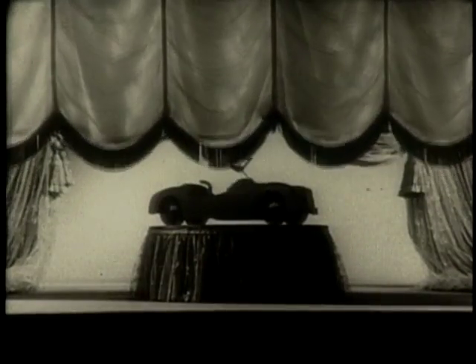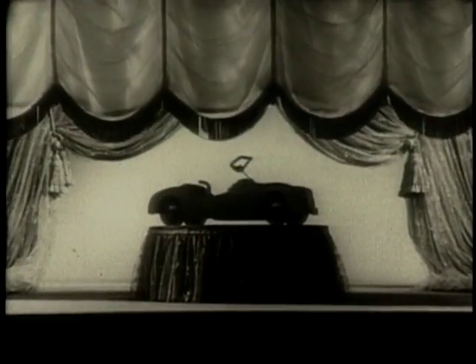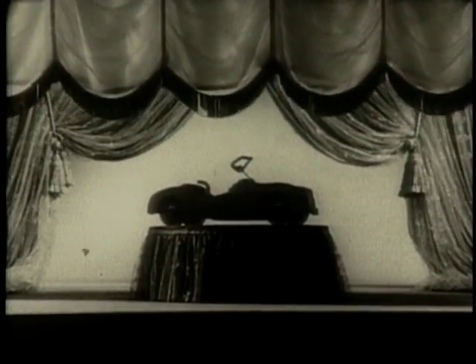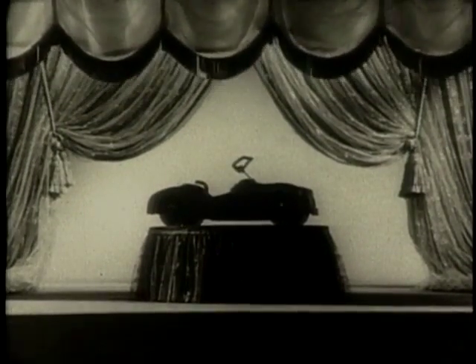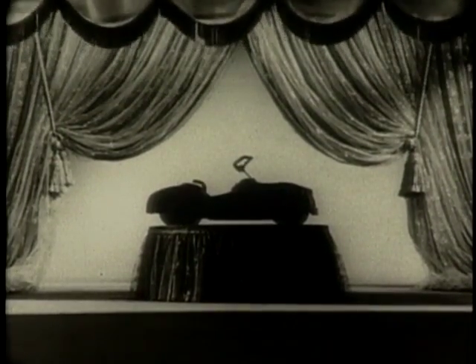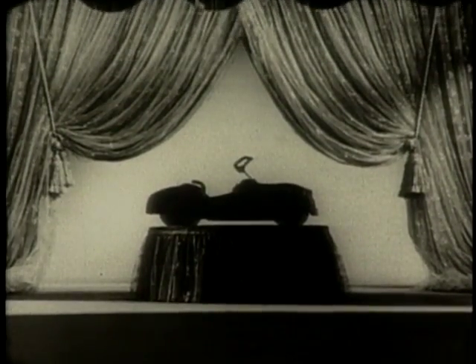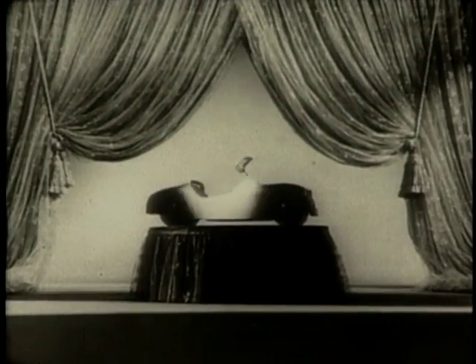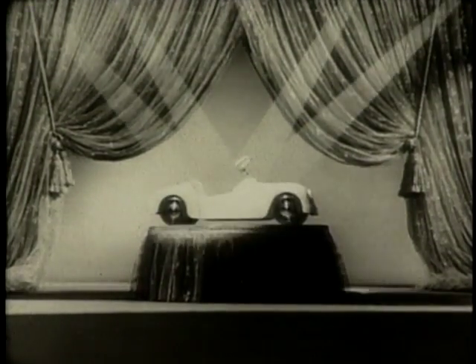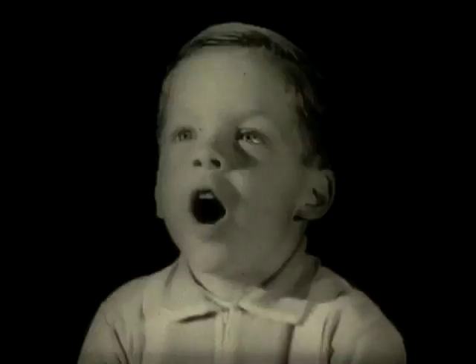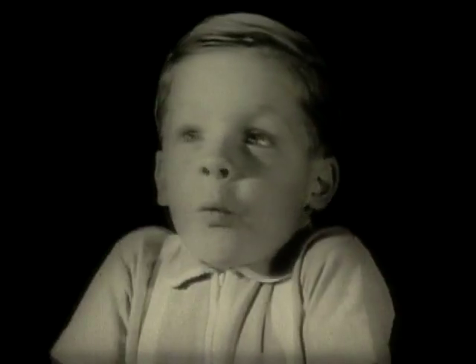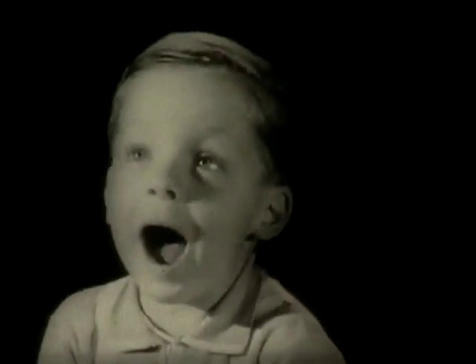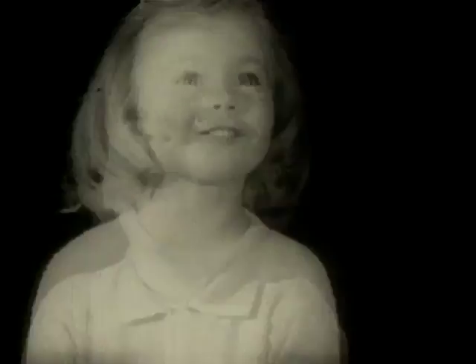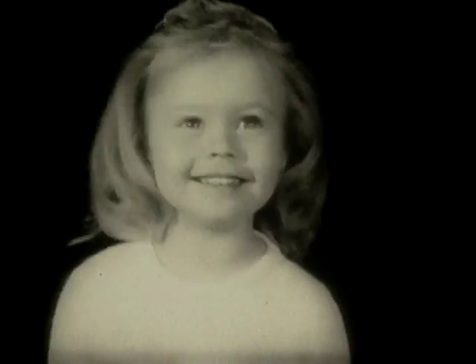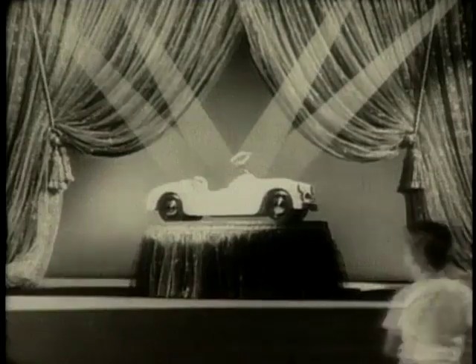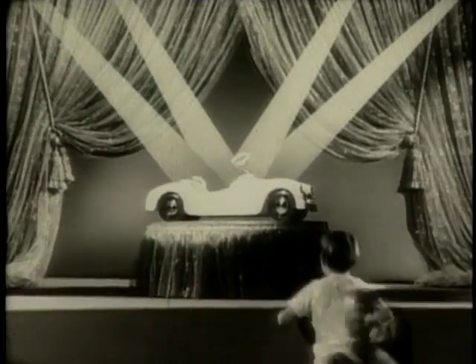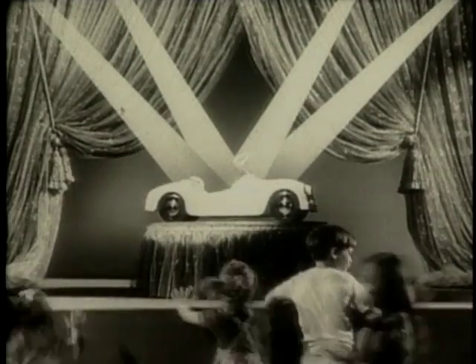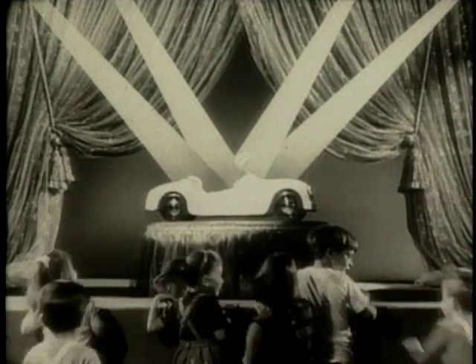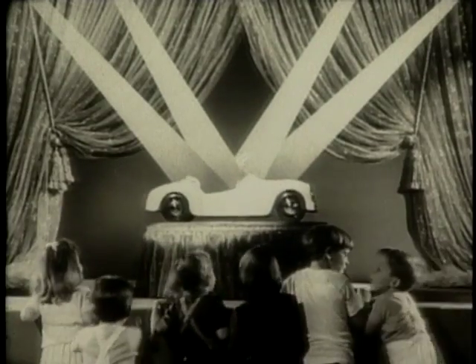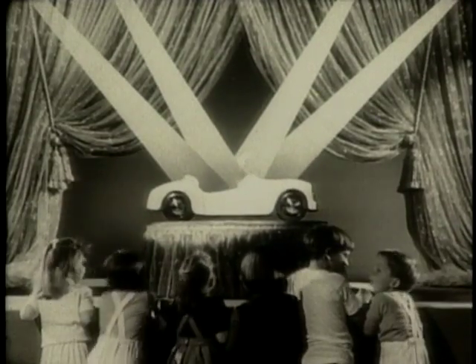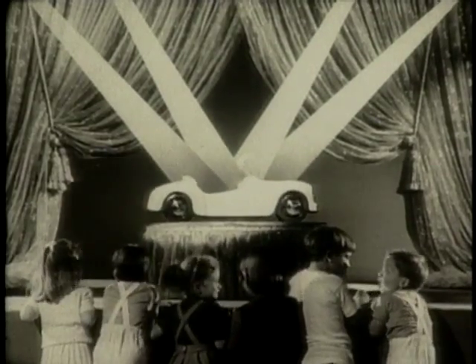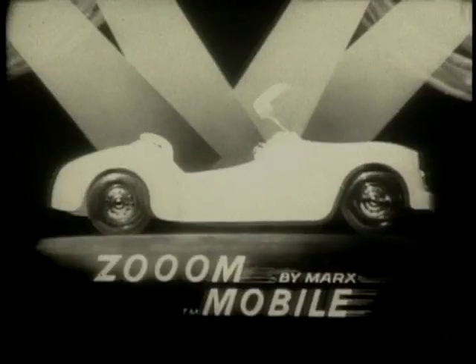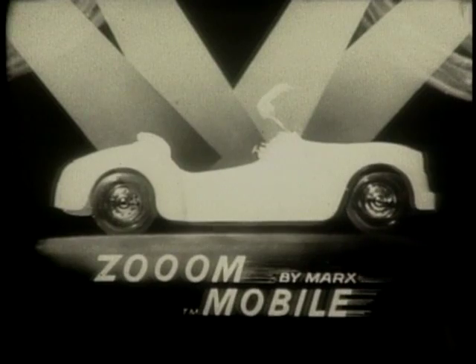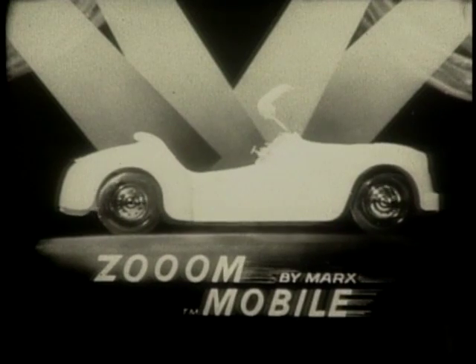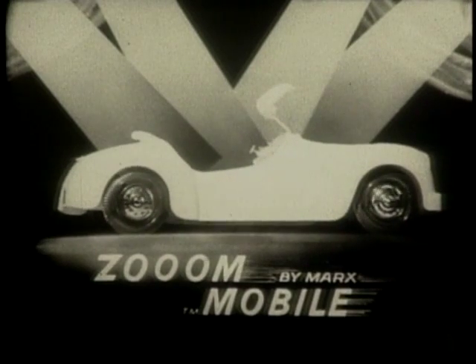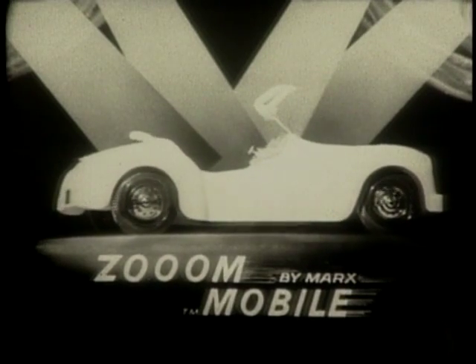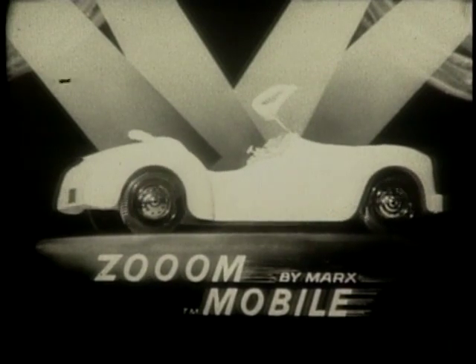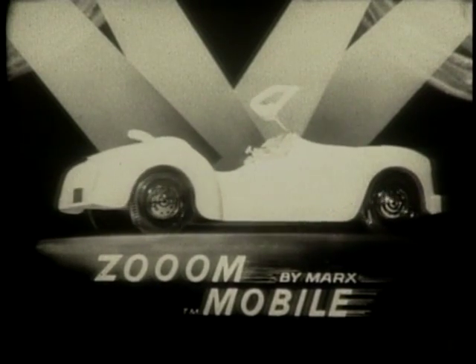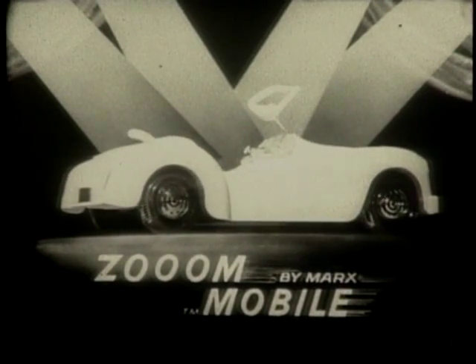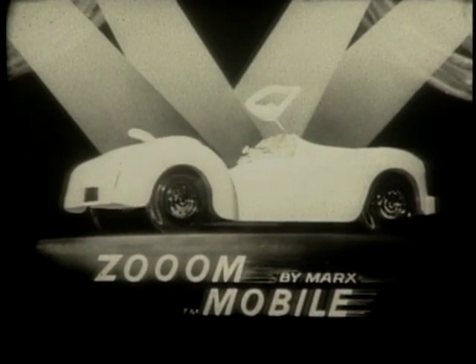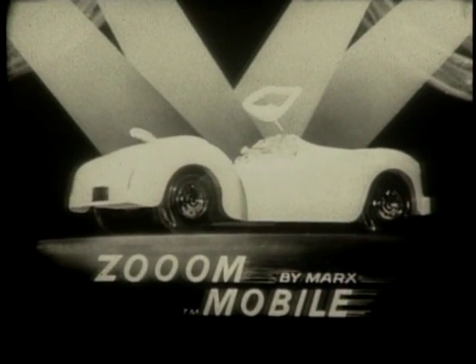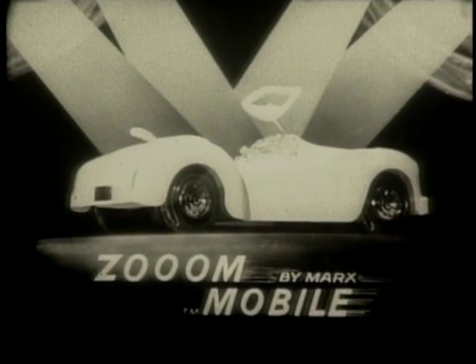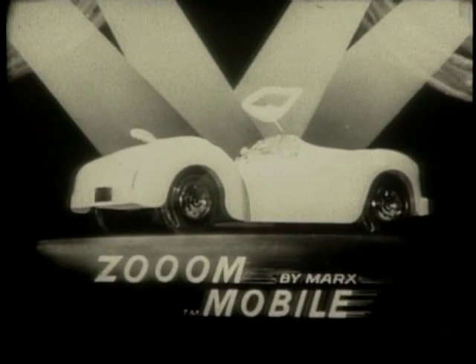It was a big, big secret until now. Look! Wow! Great! Now it's here for you. The new riding car with the amazing spring motor. New Zoom-mobile by Marks.